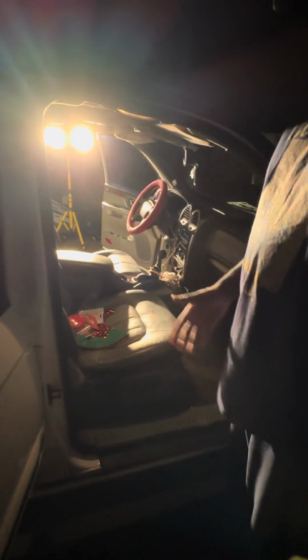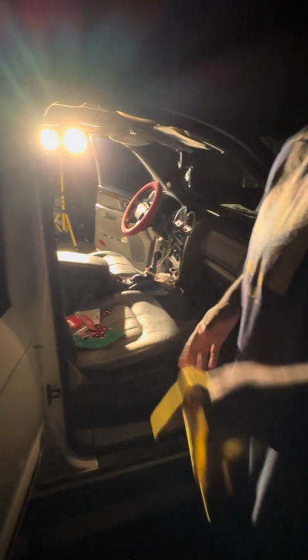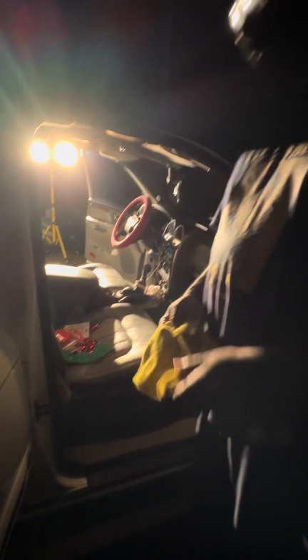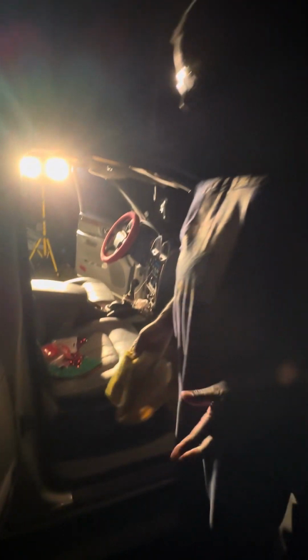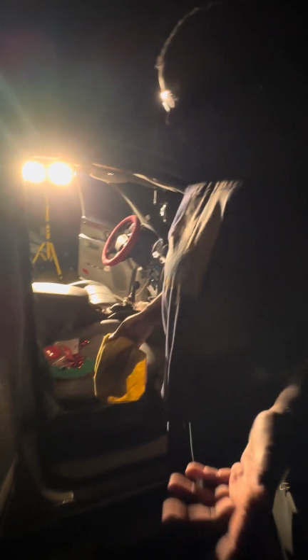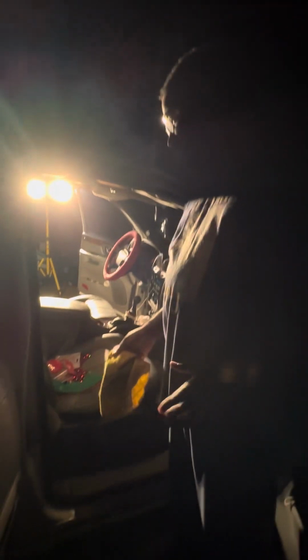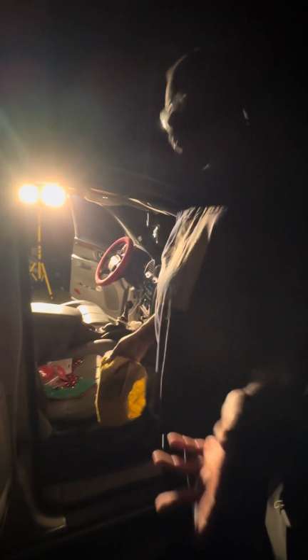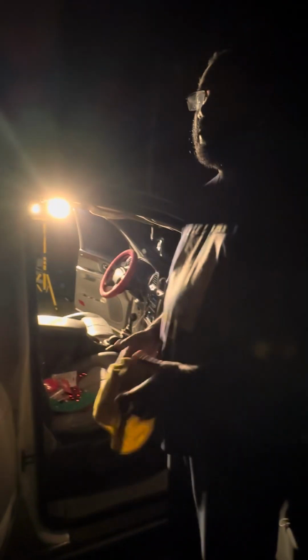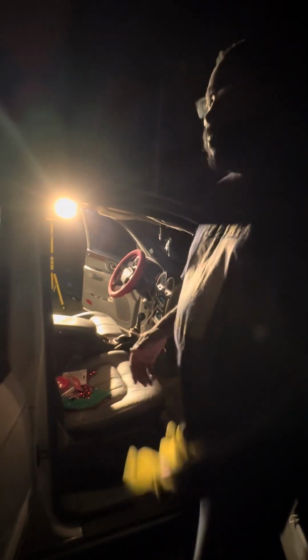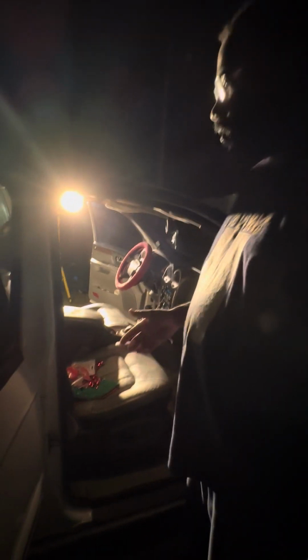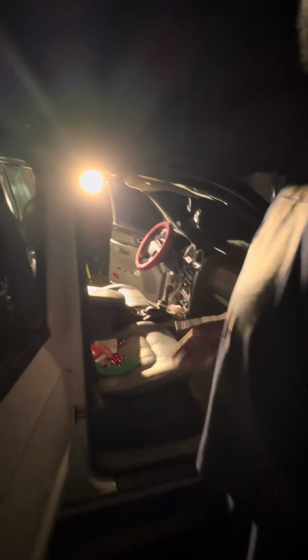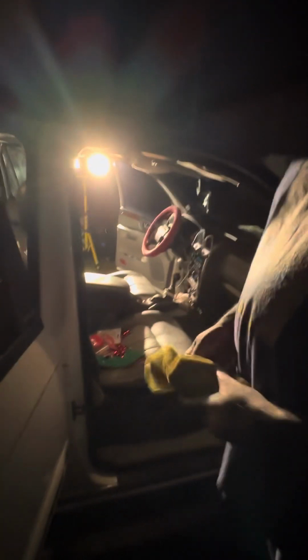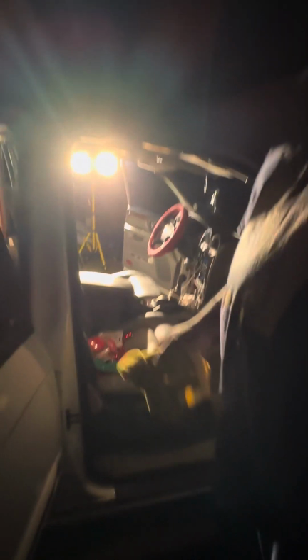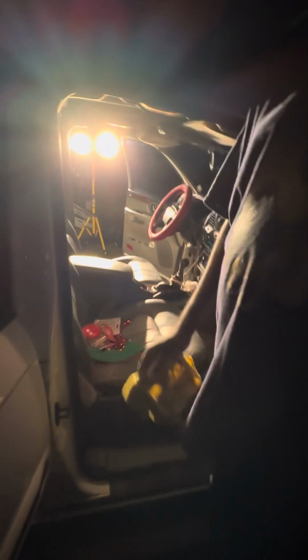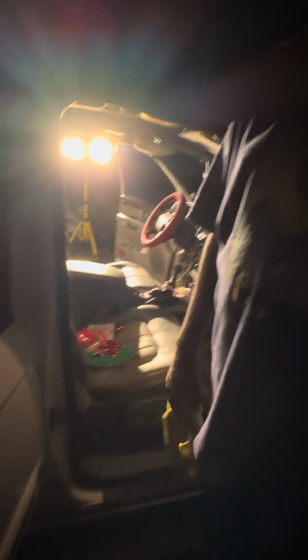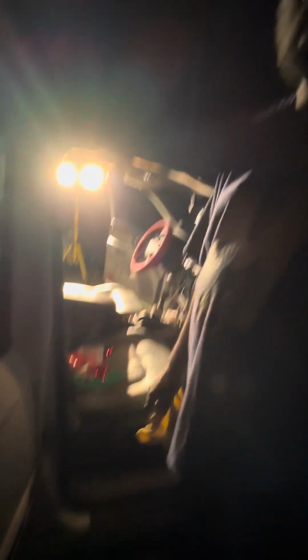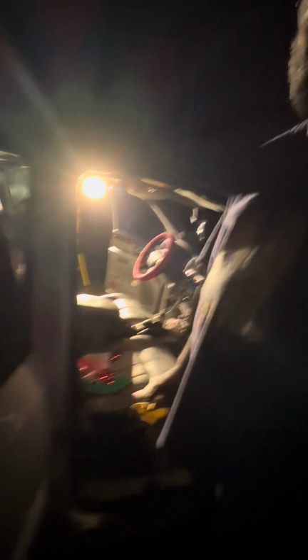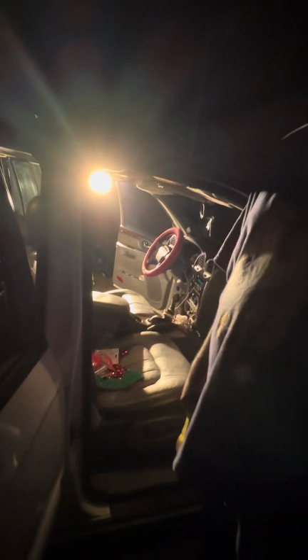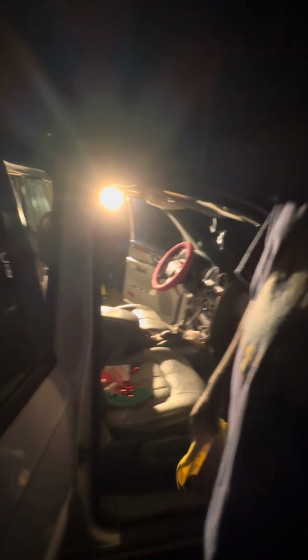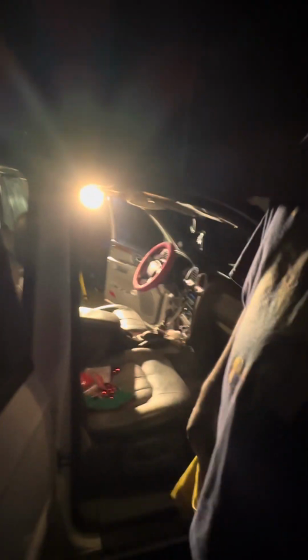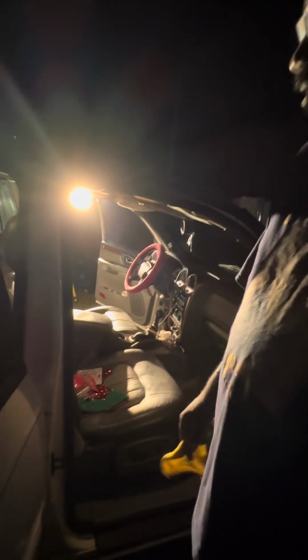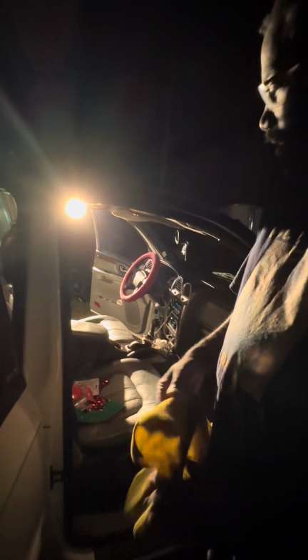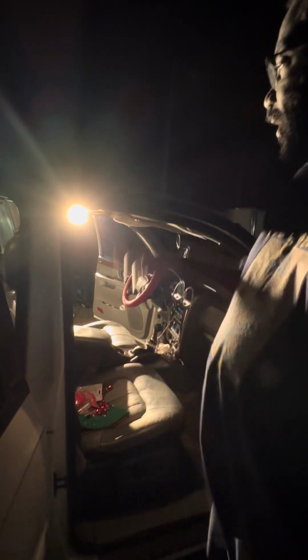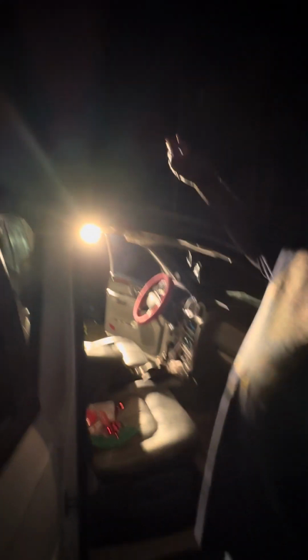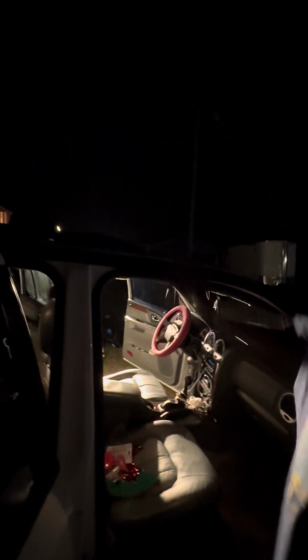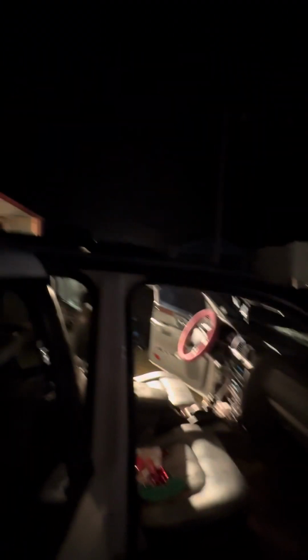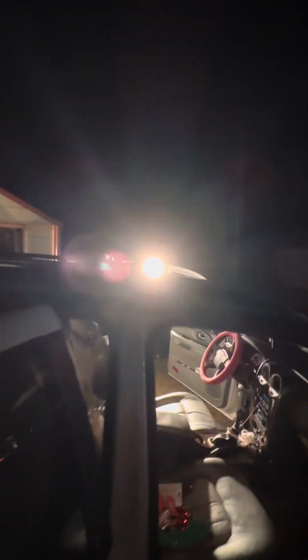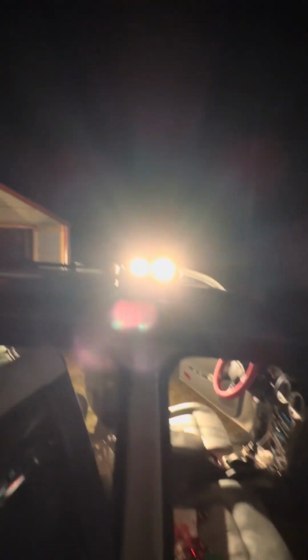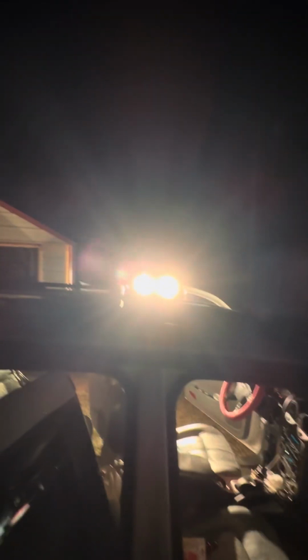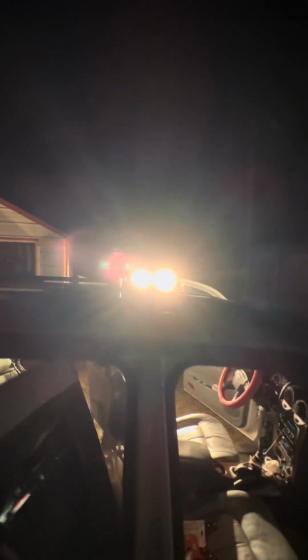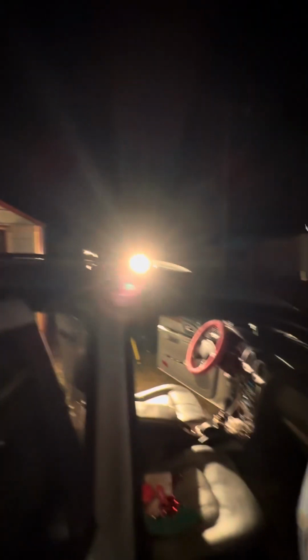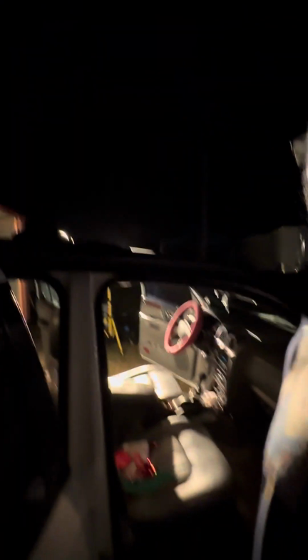Yeah, we out here at night. We're done, but I'm going to show you — it don't matter where you at. You can be broke down inside the road, on the interstate, it don't matter. I got my portable light. We're going to do it.